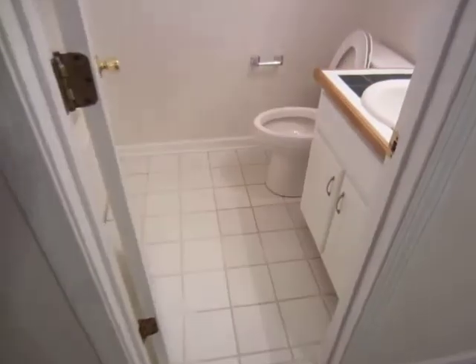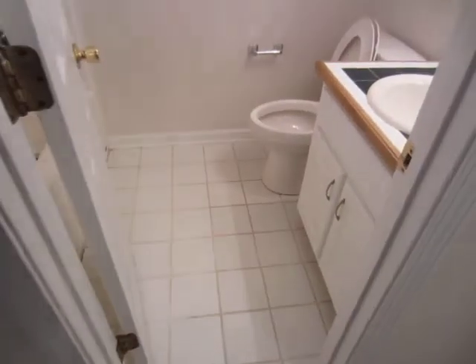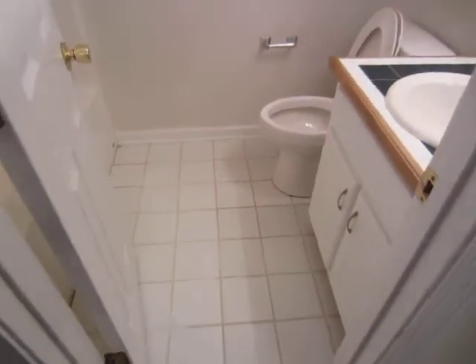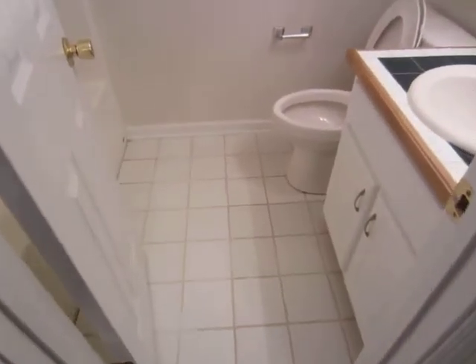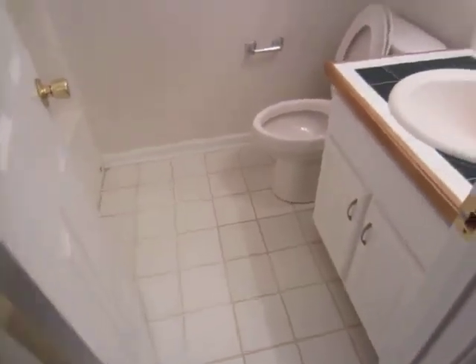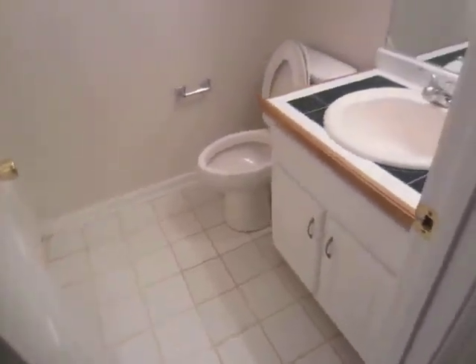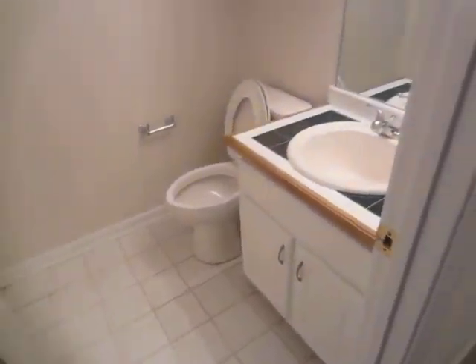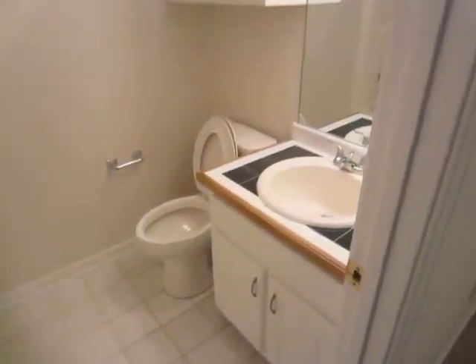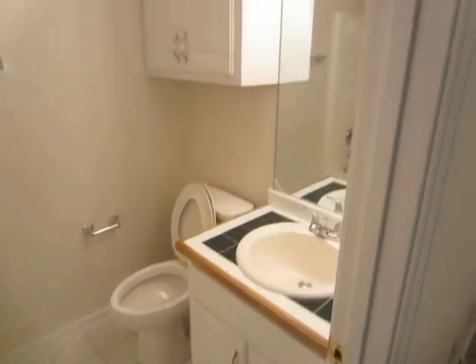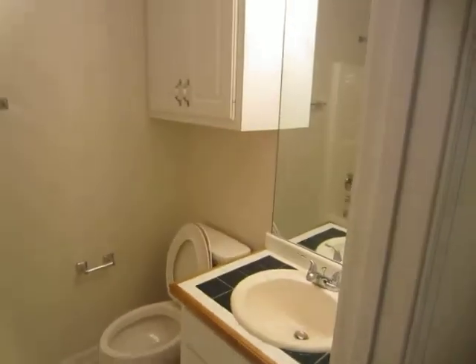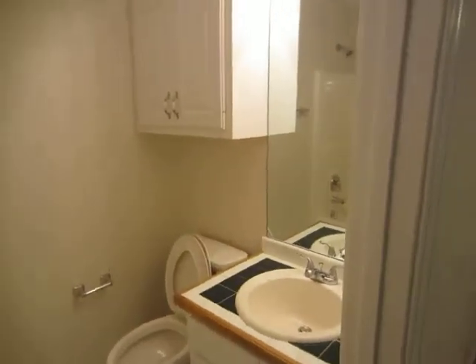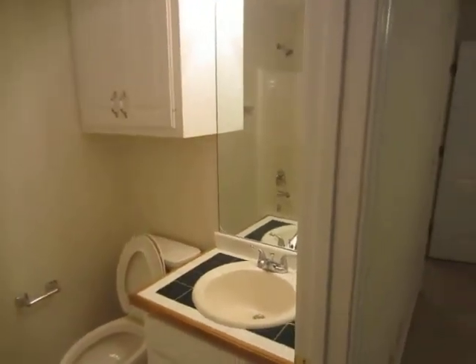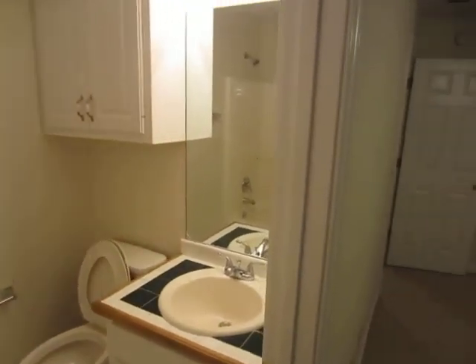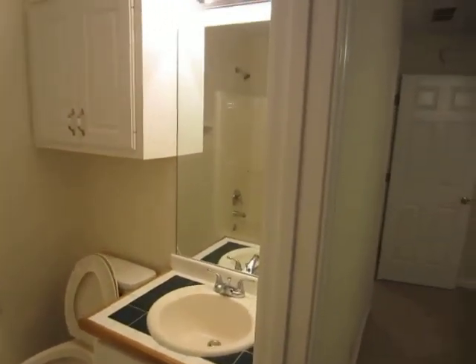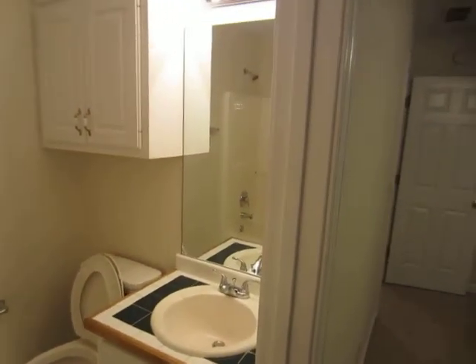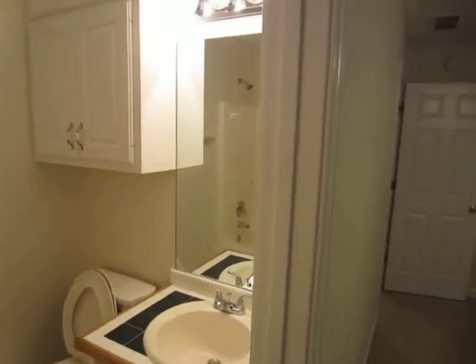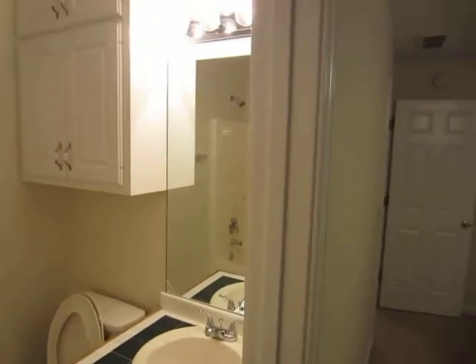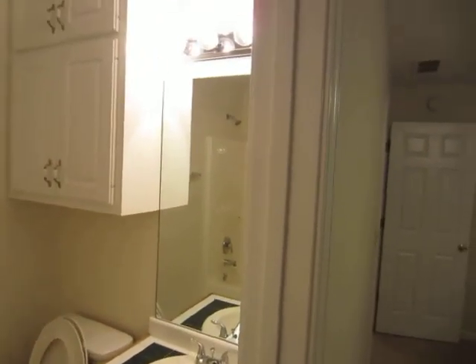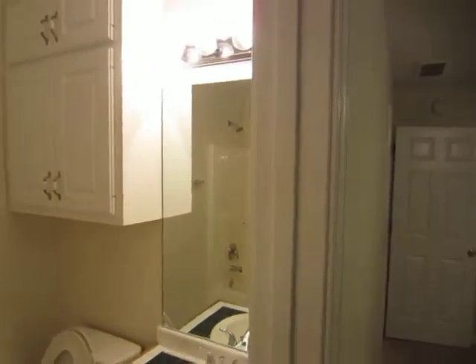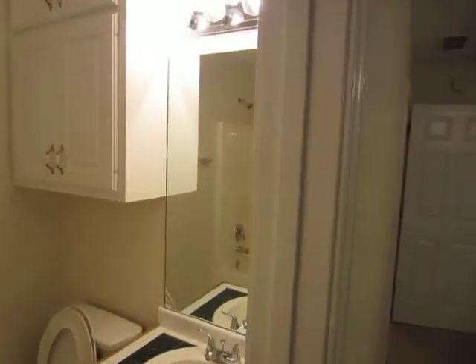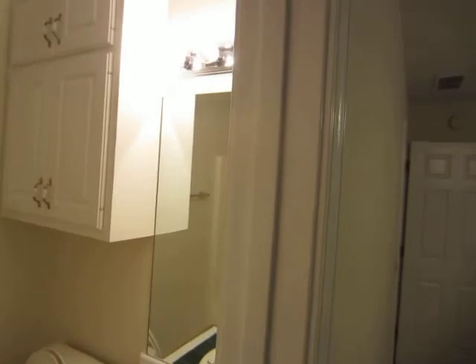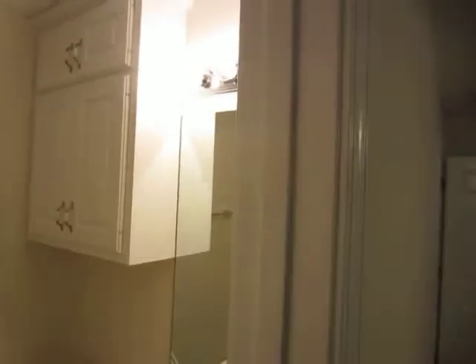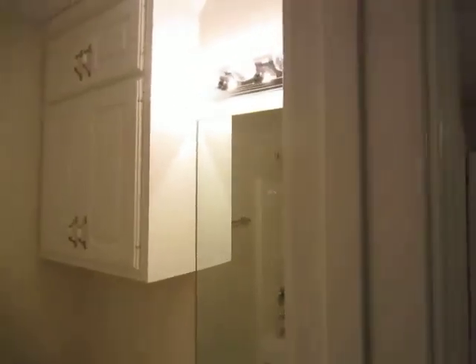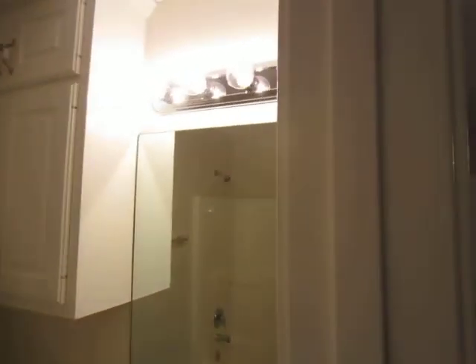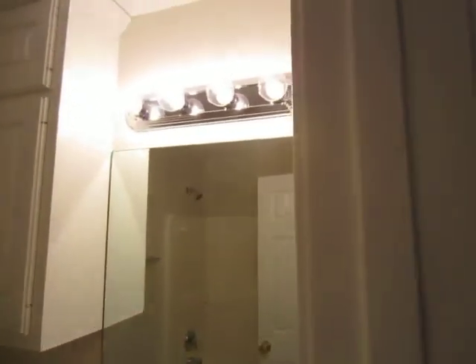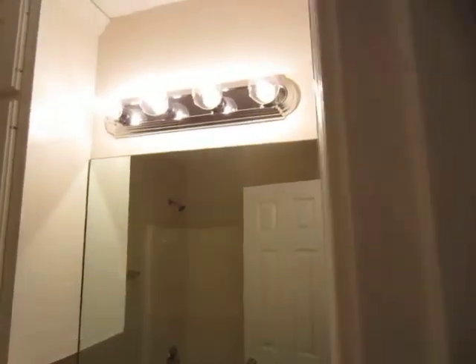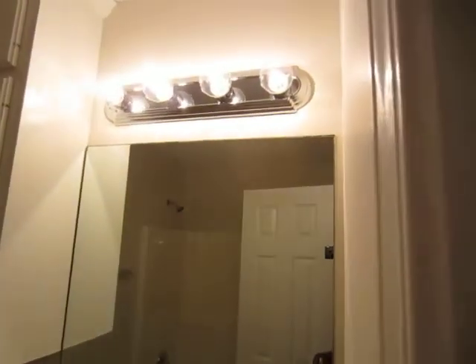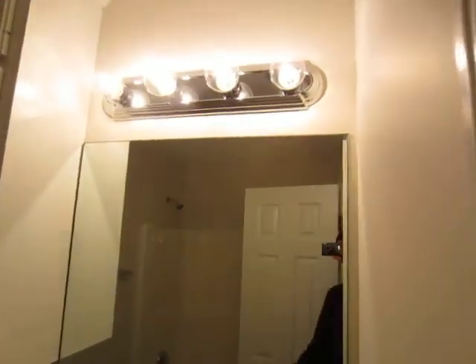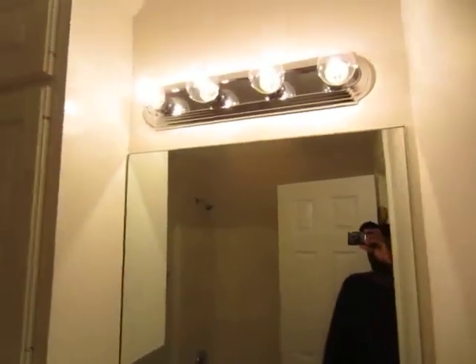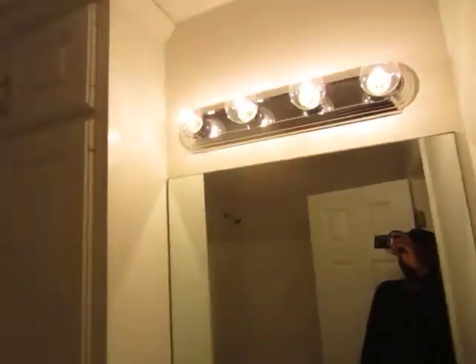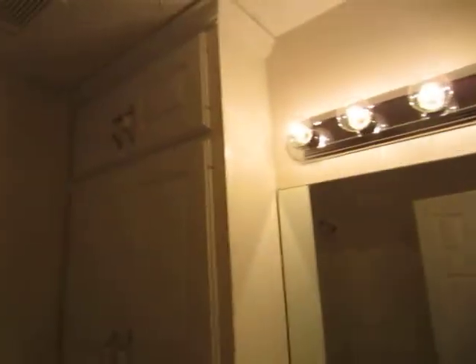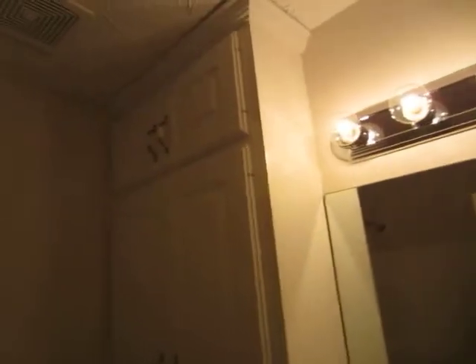We're going to do the master bath. Flooring there is fine. Vanity, new light bar here.